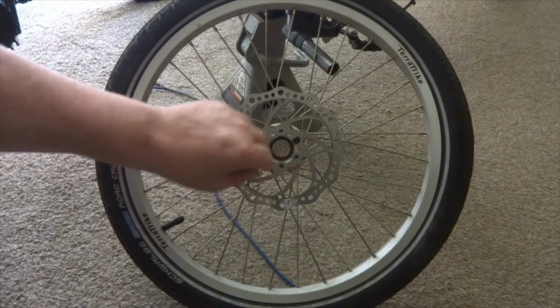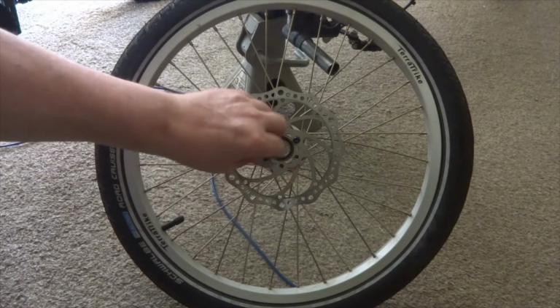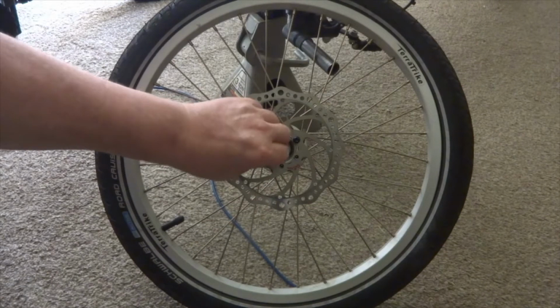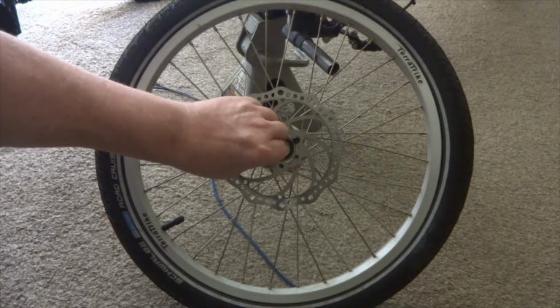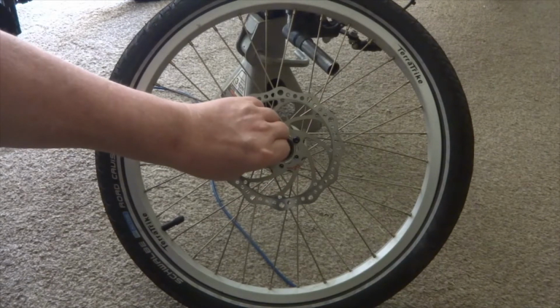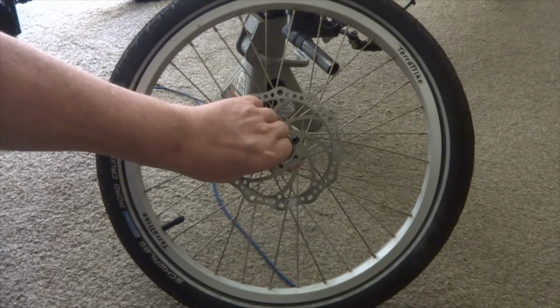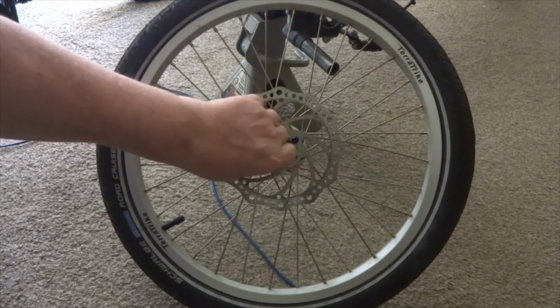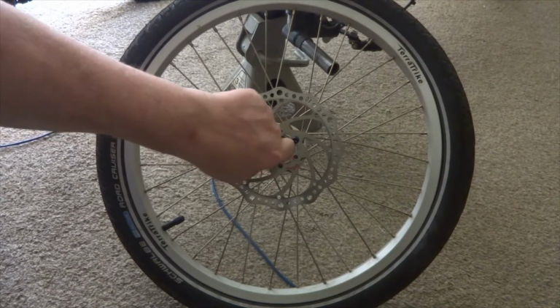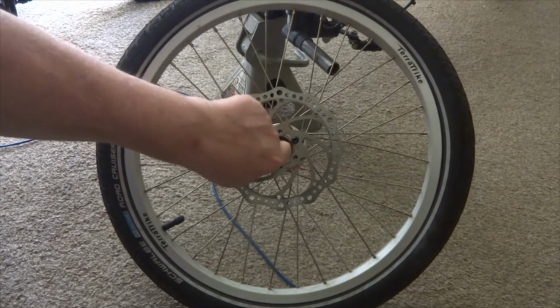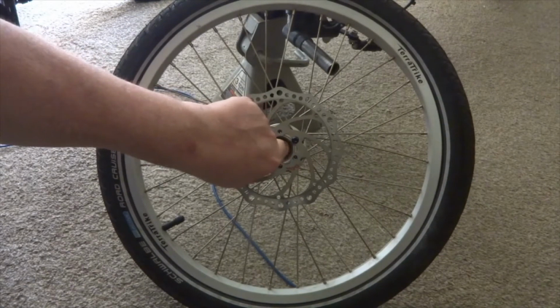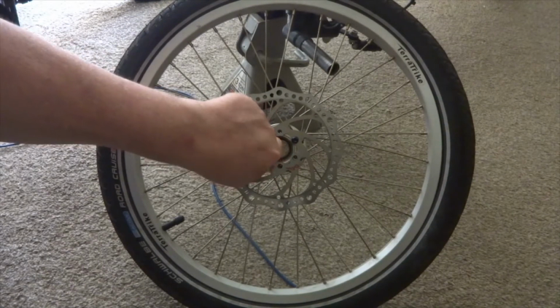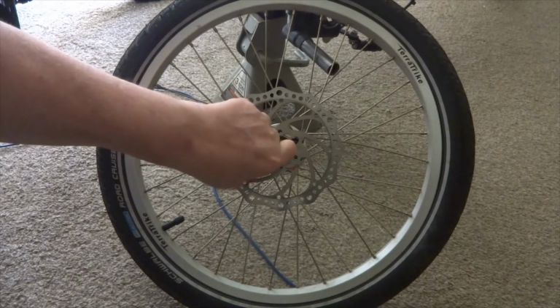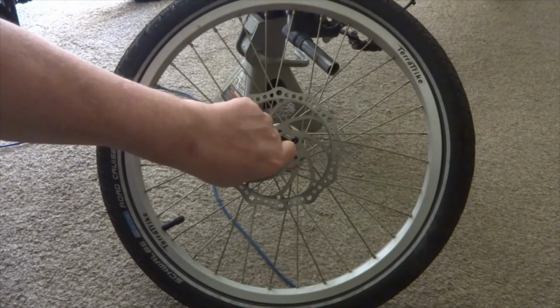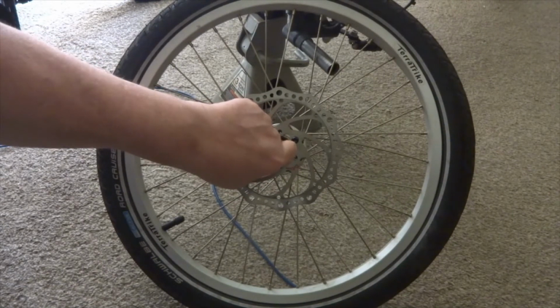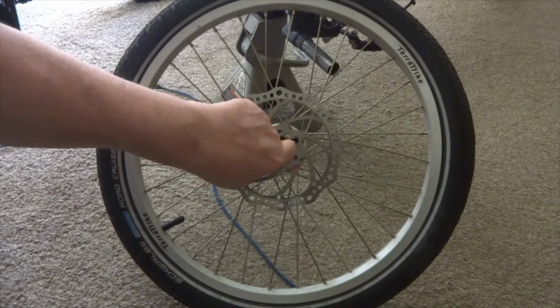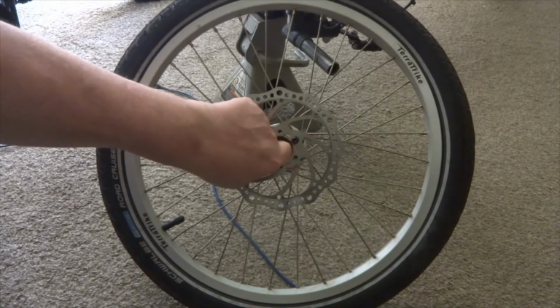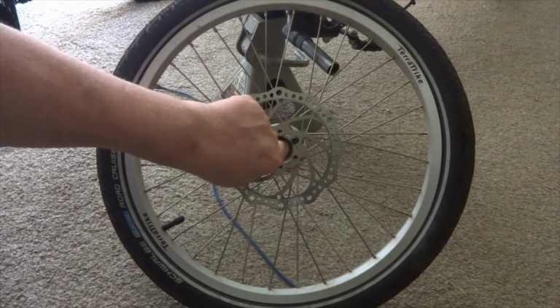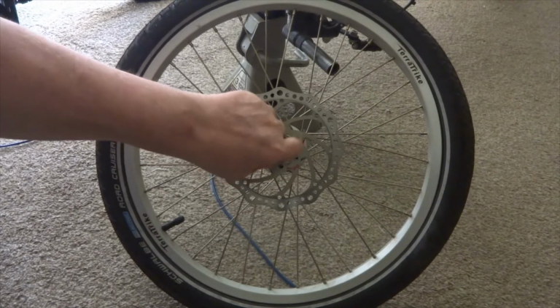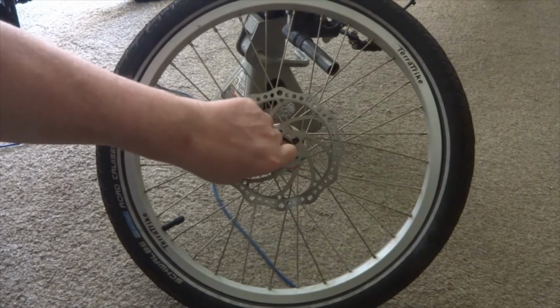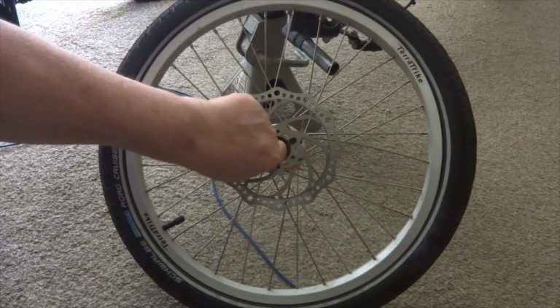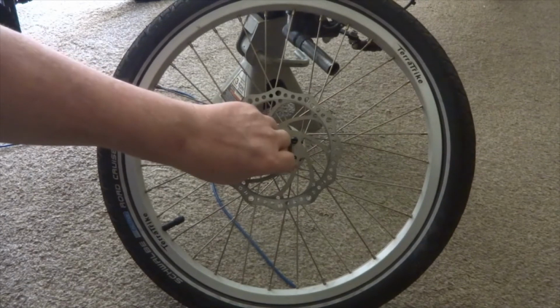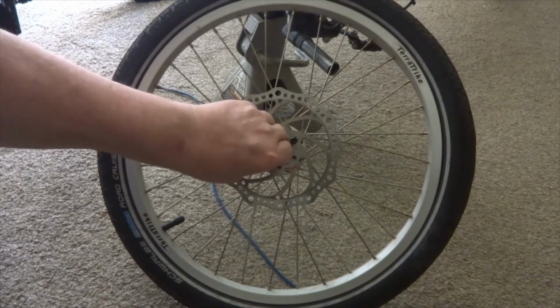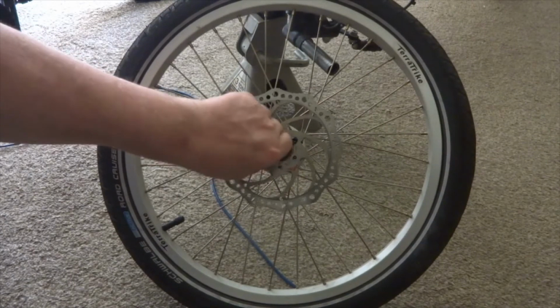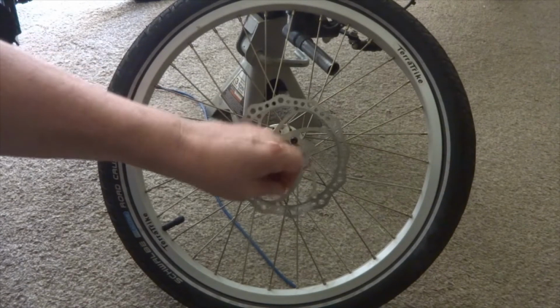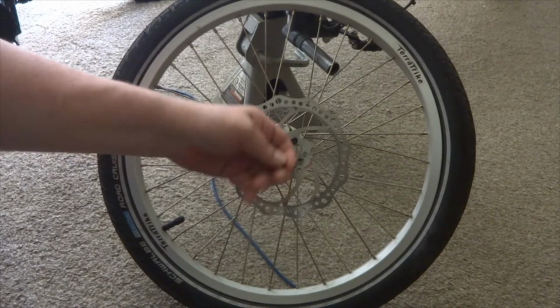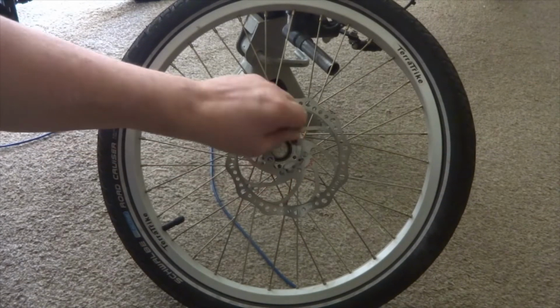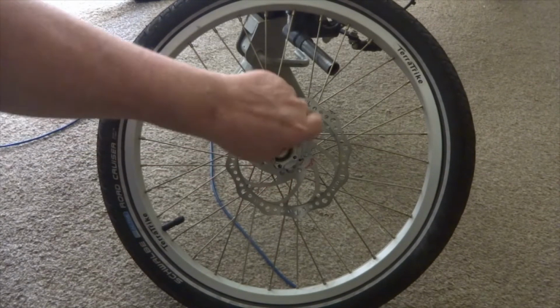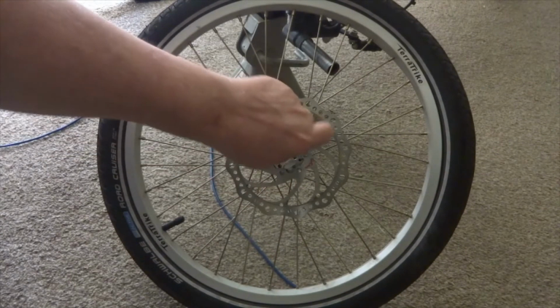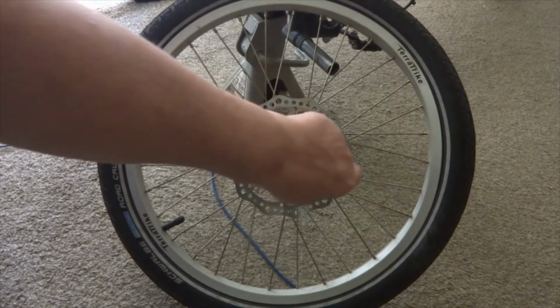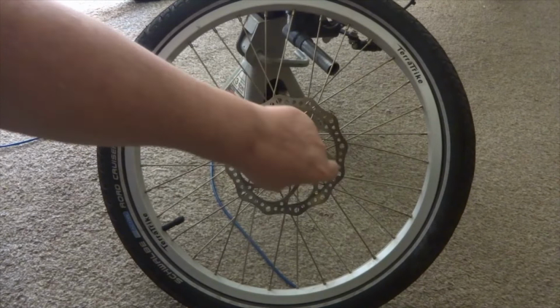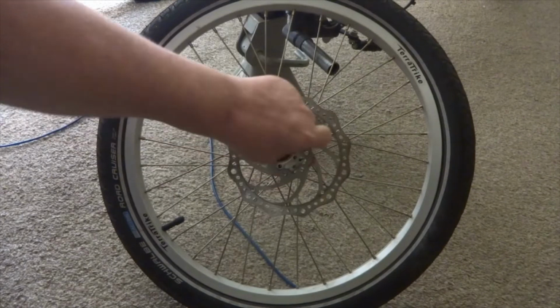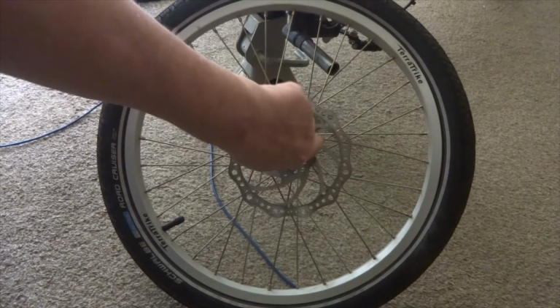These happen to be Torx bit screws. And if I remember right, I think they were number 10, but I could be wrong. I've already had this off before, that's why it's easy for me to take it off.